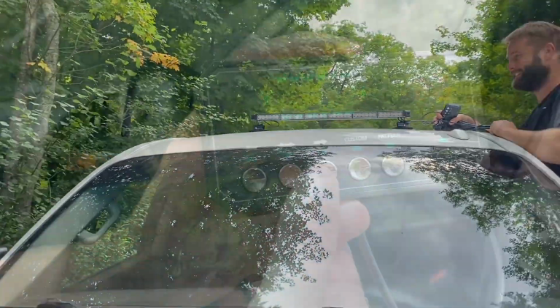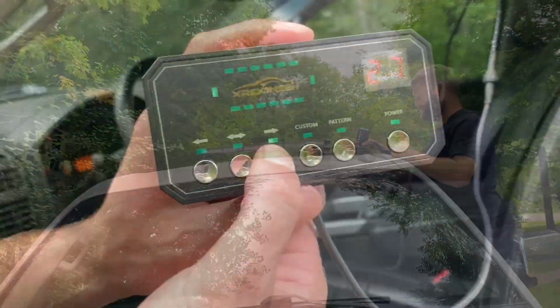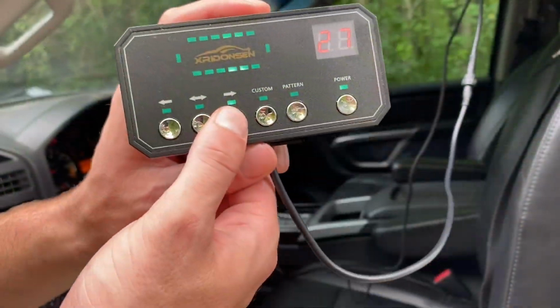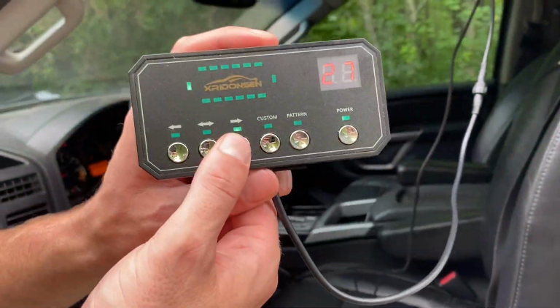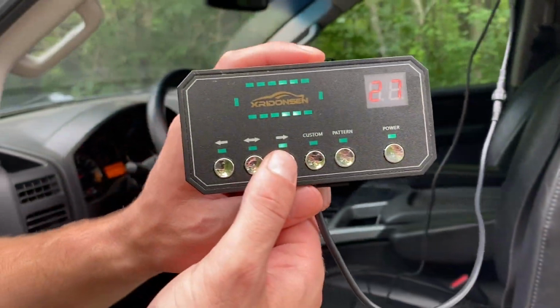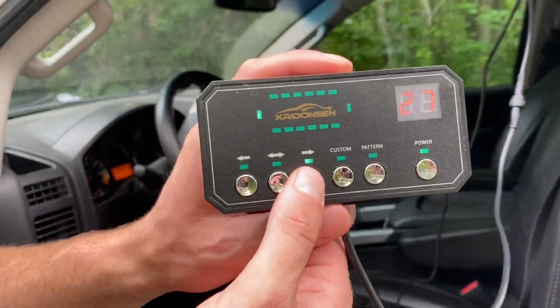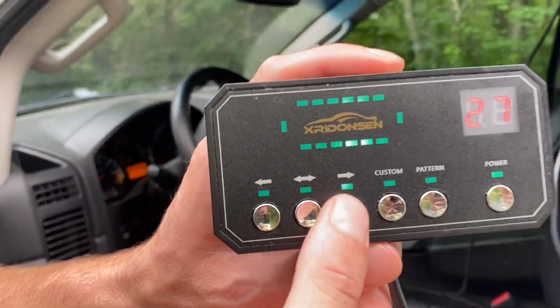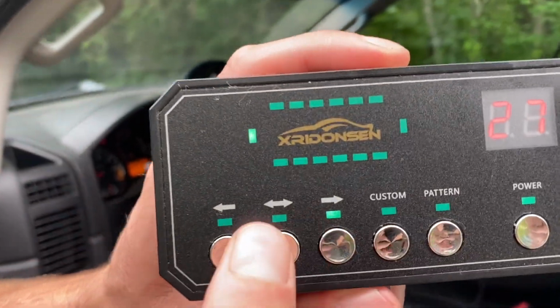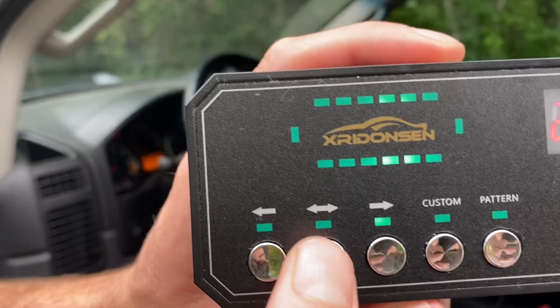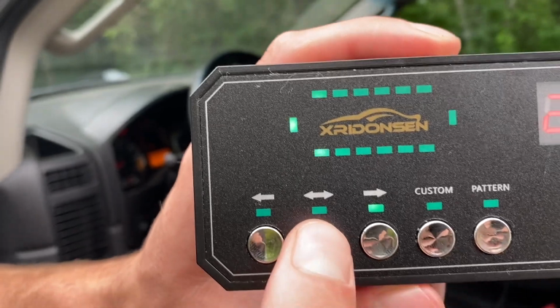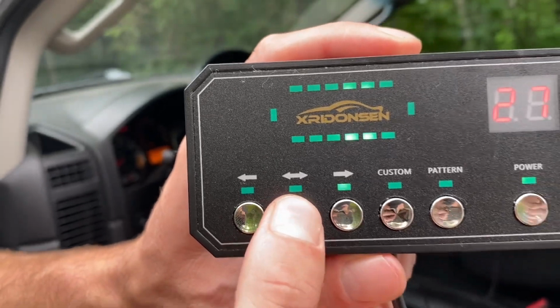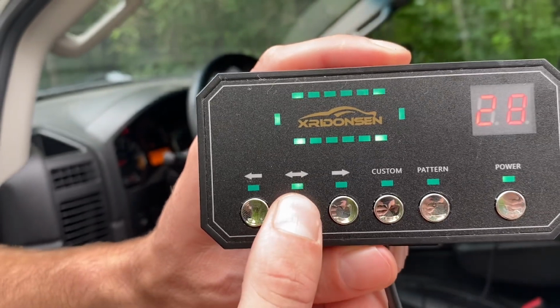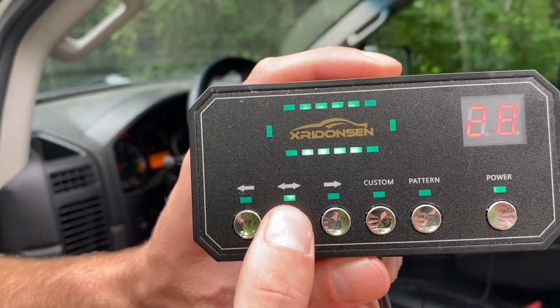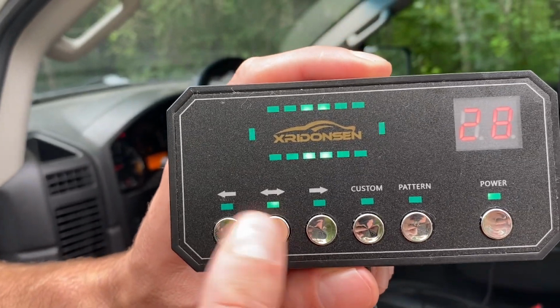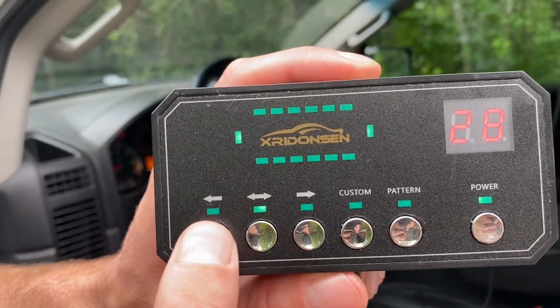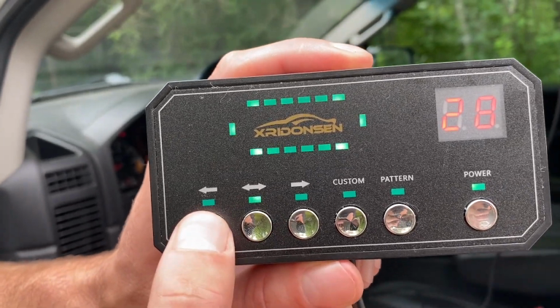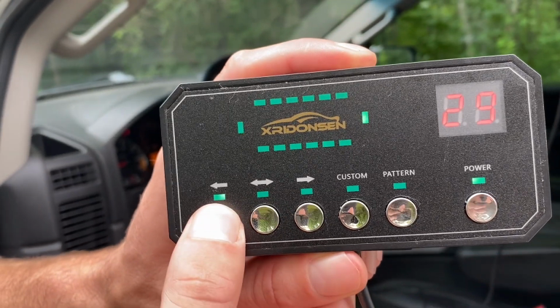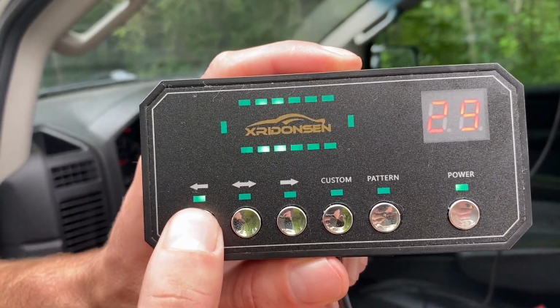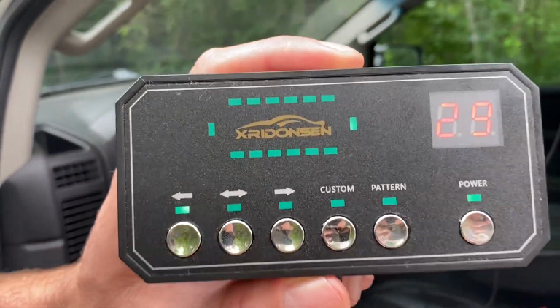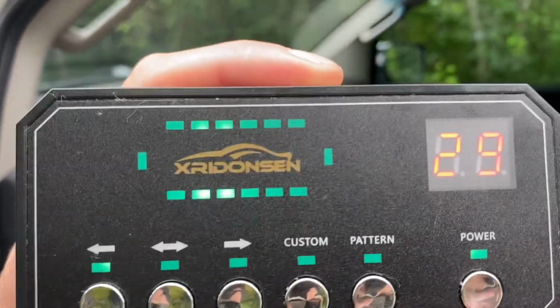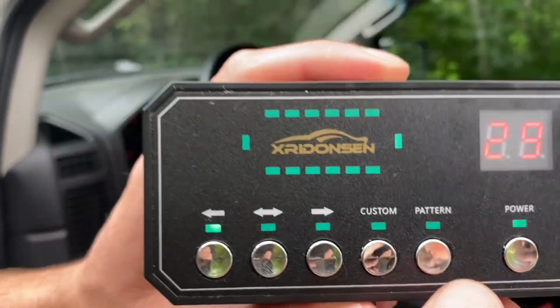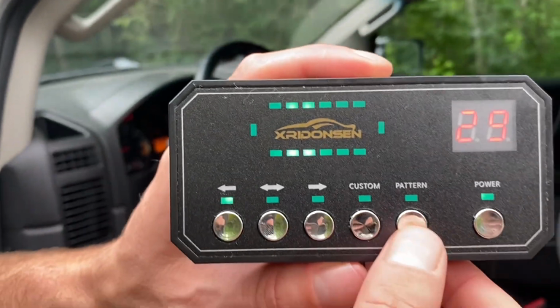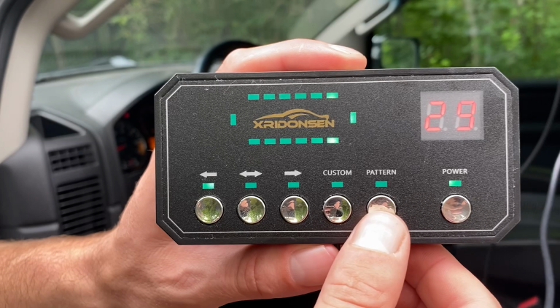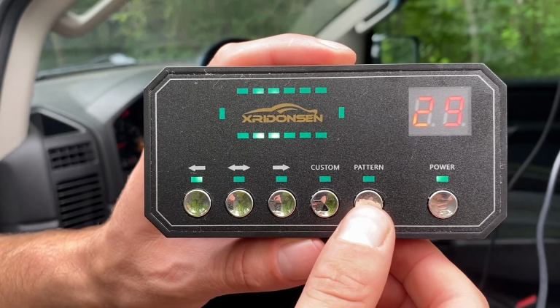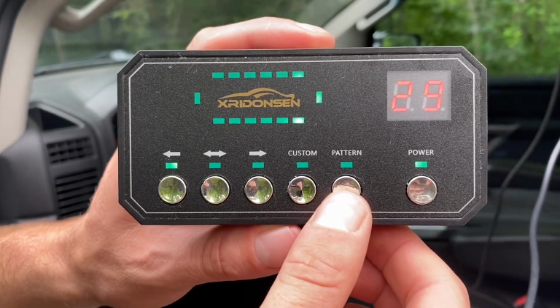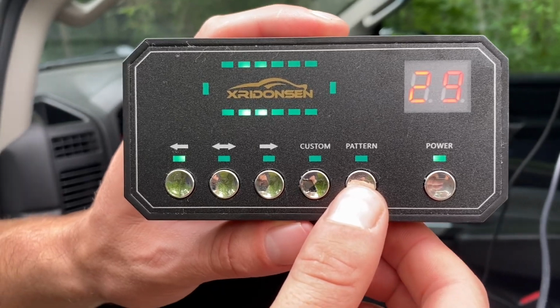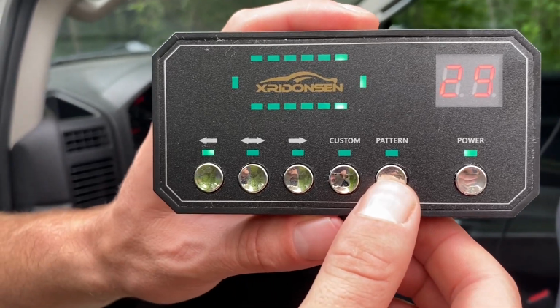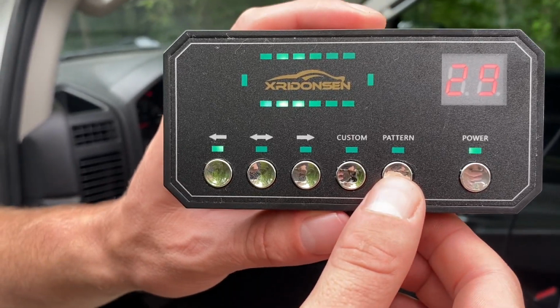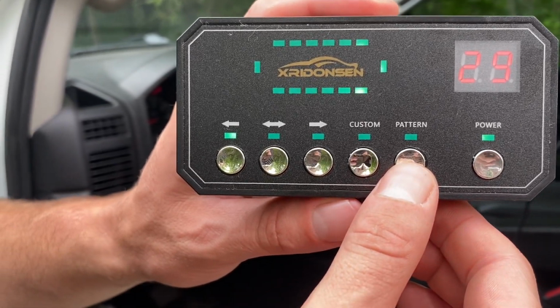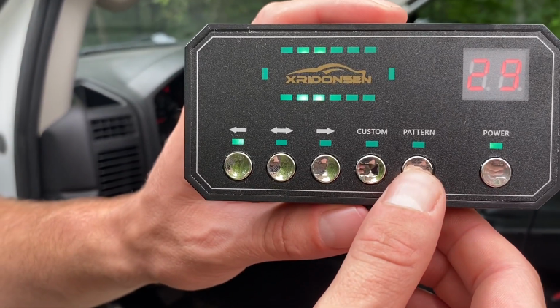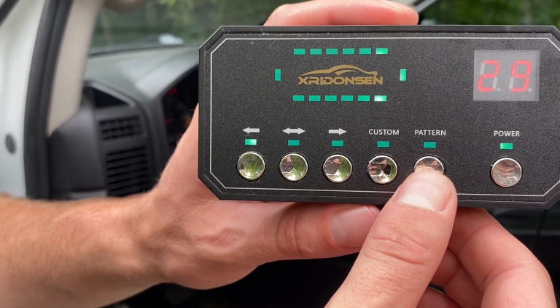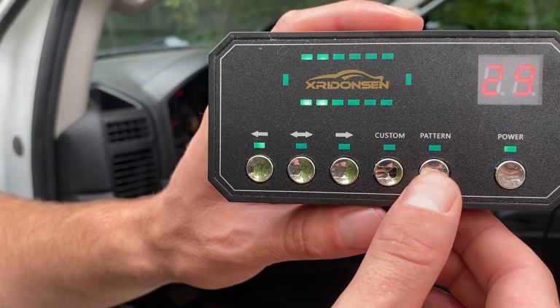You can change the directions of those lights — if you wanted to go this way, both directions, or you can go this way. It has 26 different patterns that you can choose from, so you can really choose the light pattern of your liking.